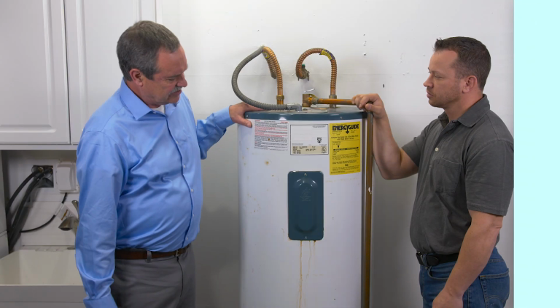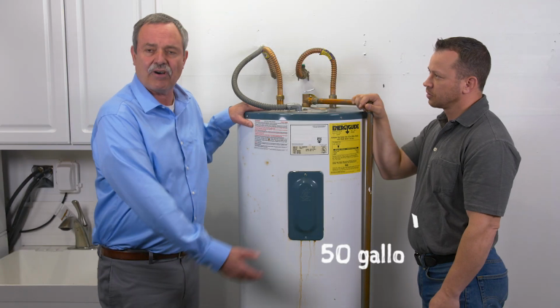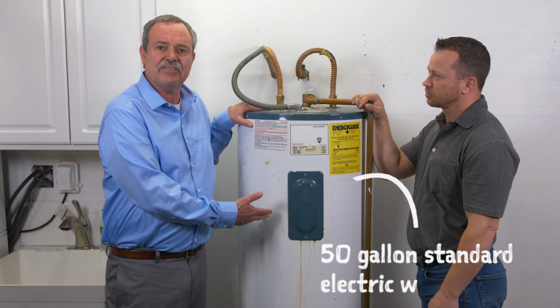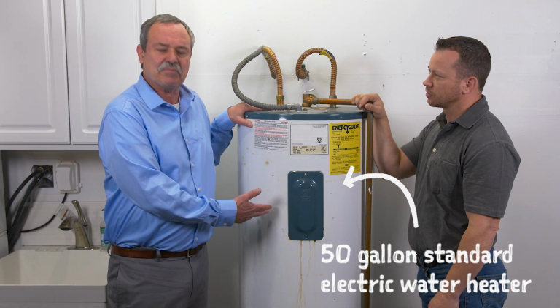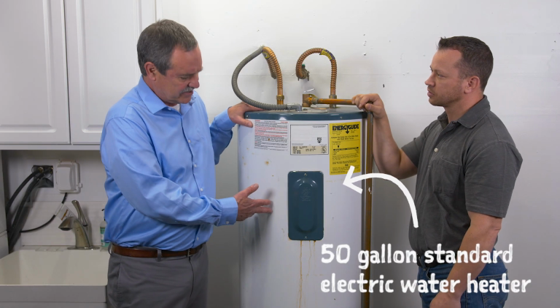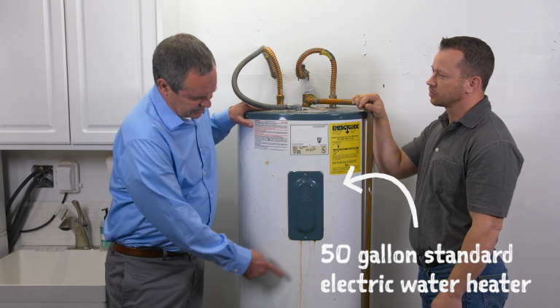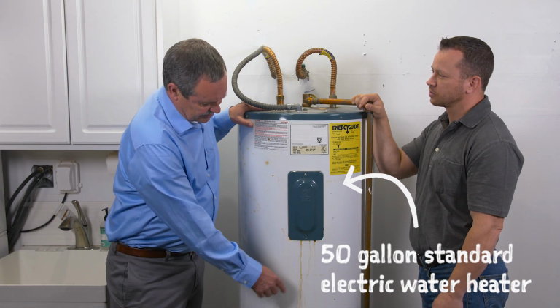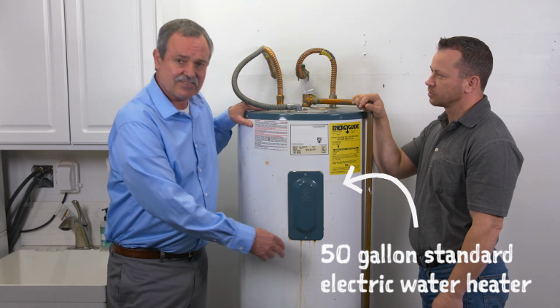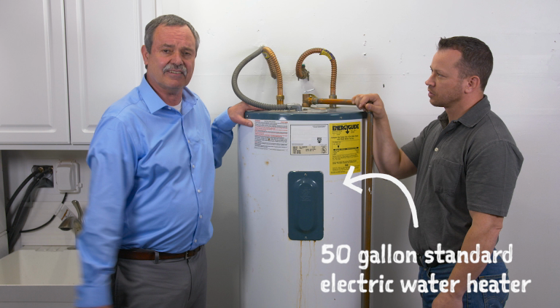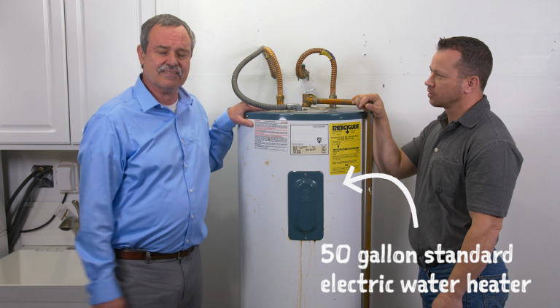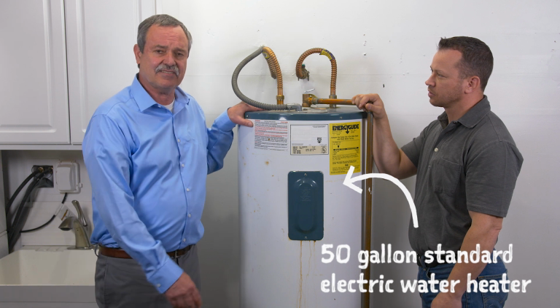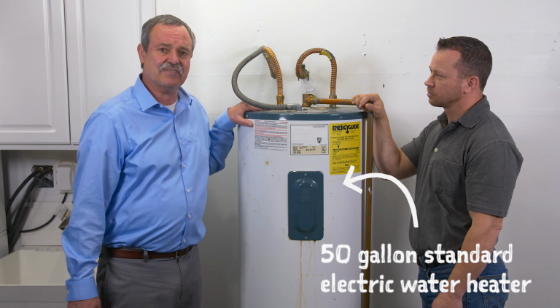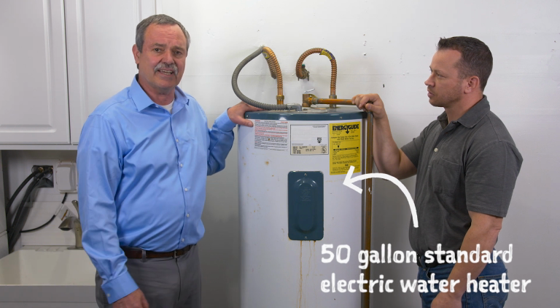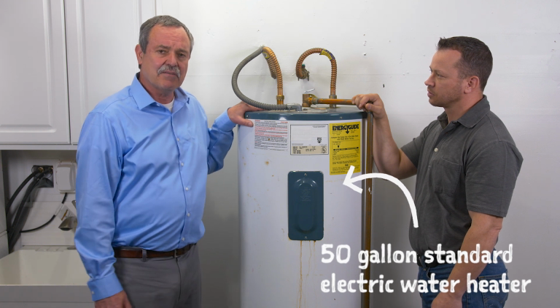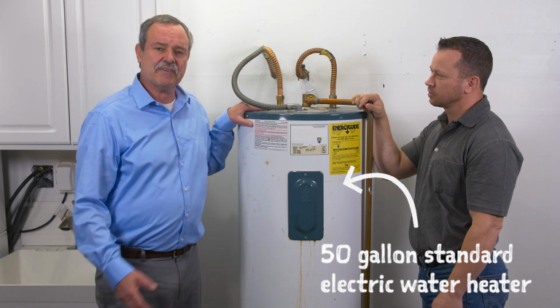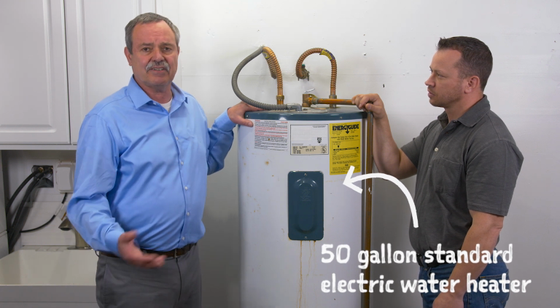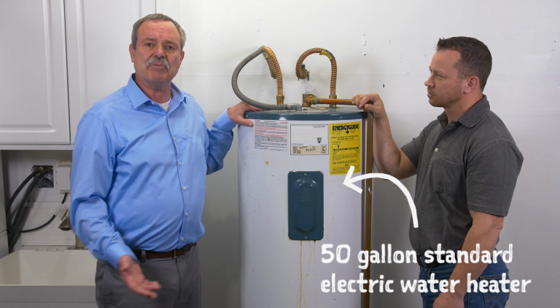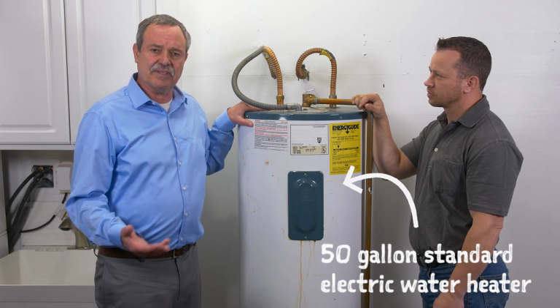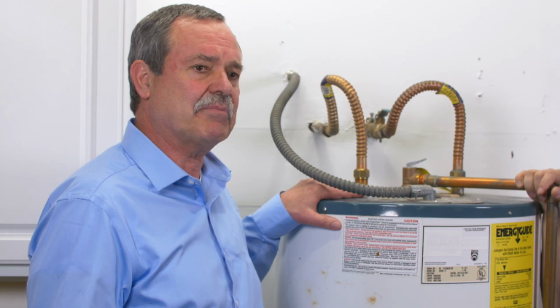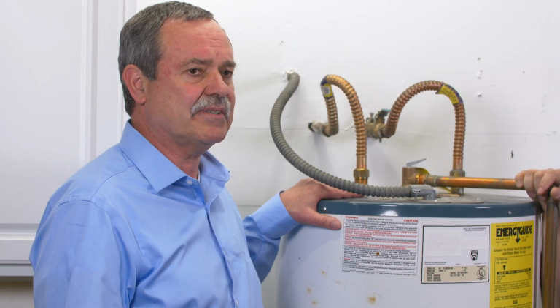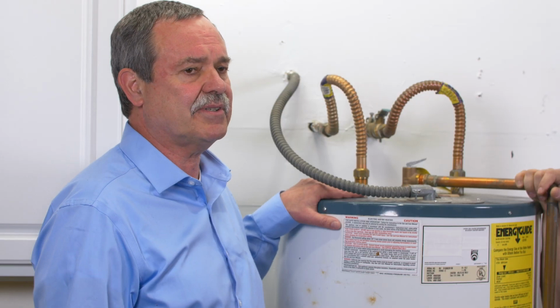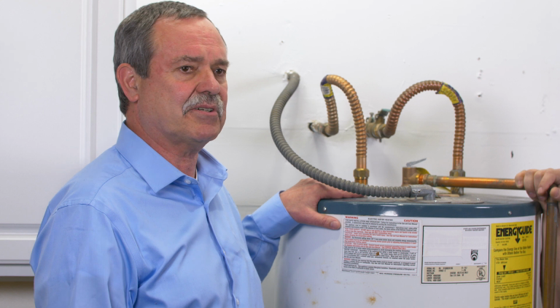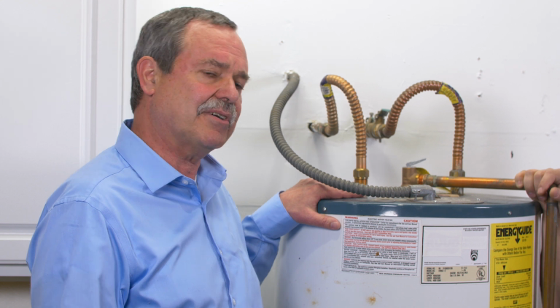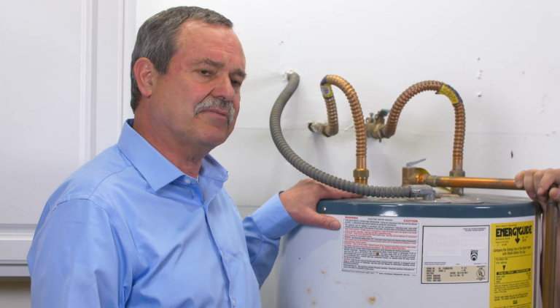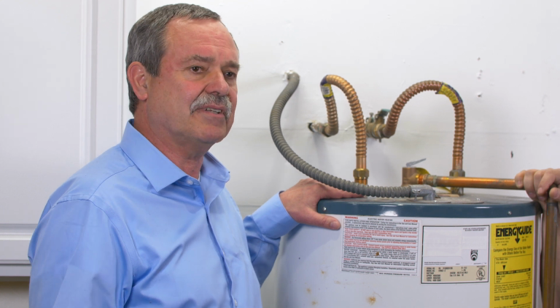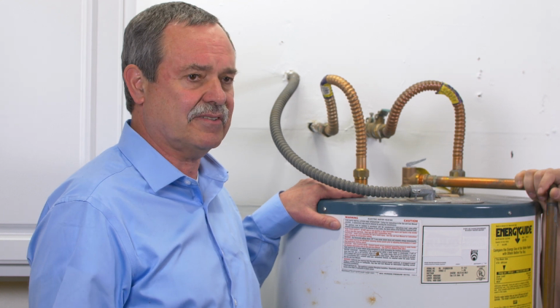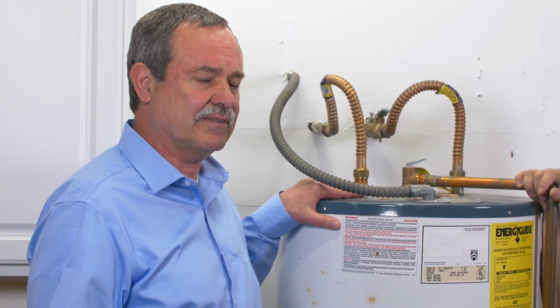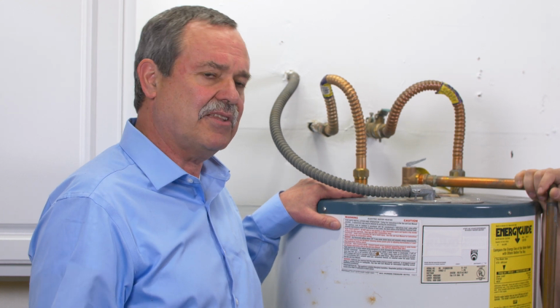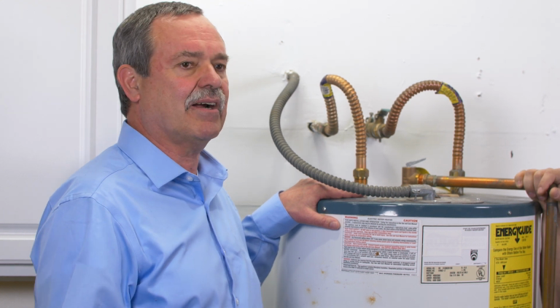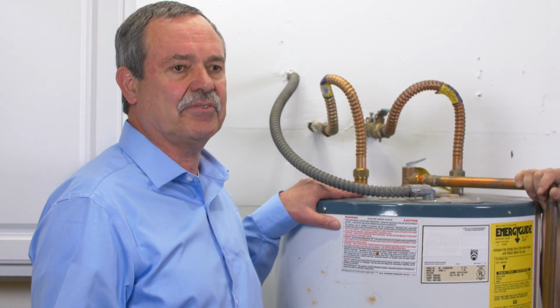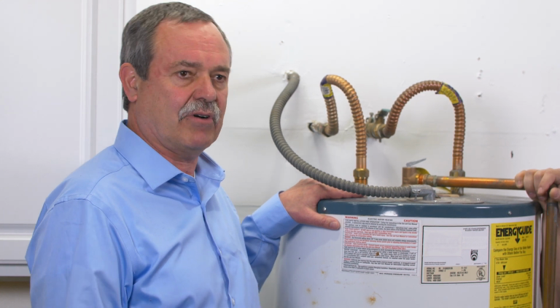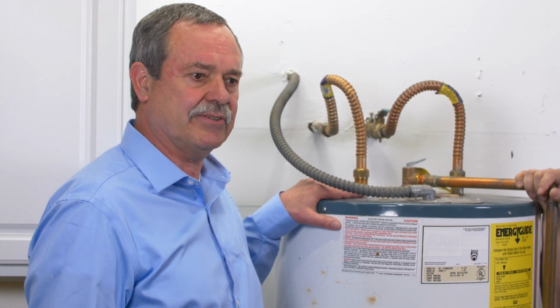This is the old water heater that we're replacing. As you can see, it's rusting and starting to leak, and it's served its time. Before we got started today, we pulled the necessary permits. Permits are required regardless of who's doing the installation, and they're required for all types of water heaters.